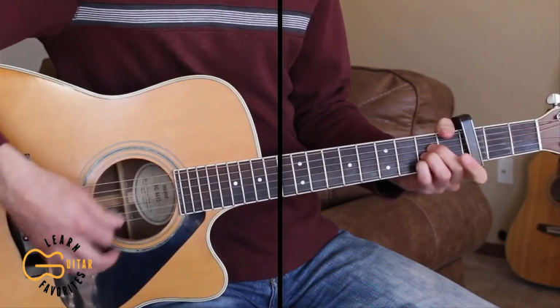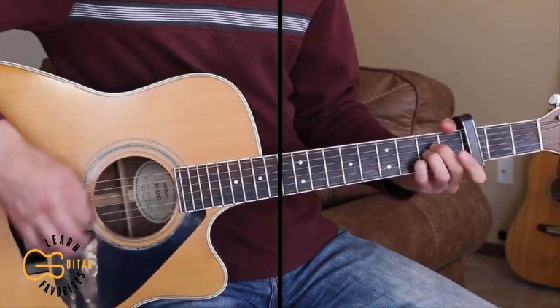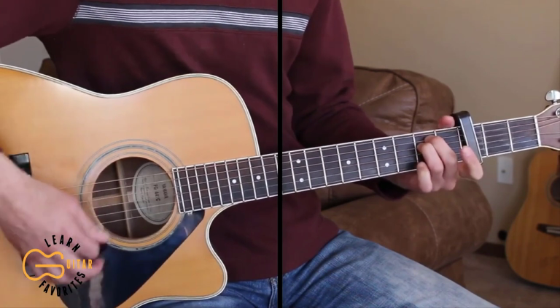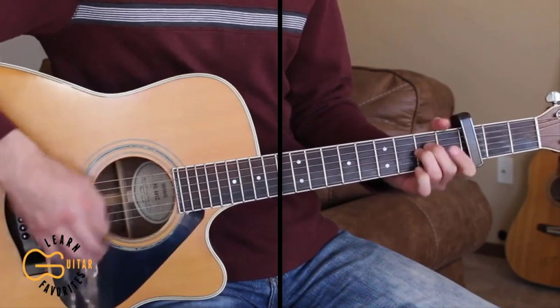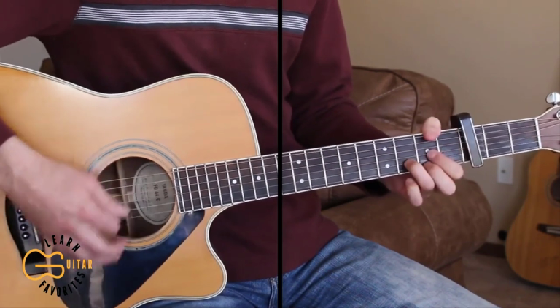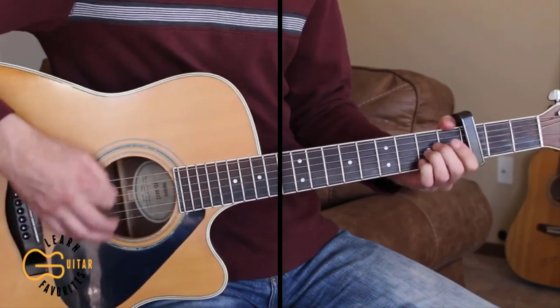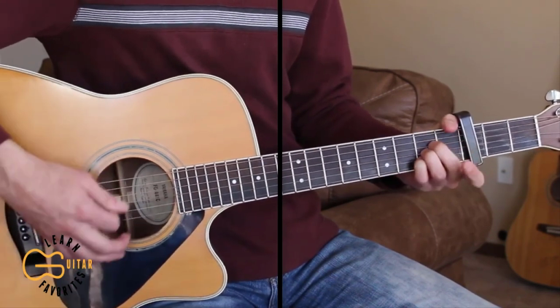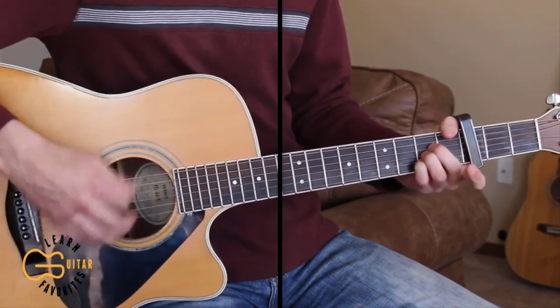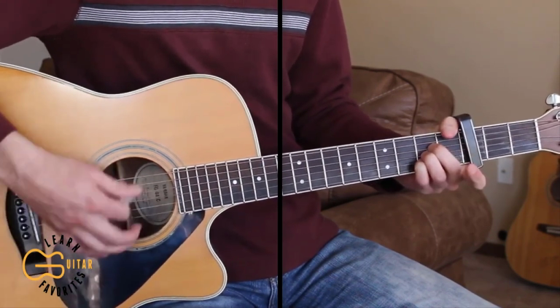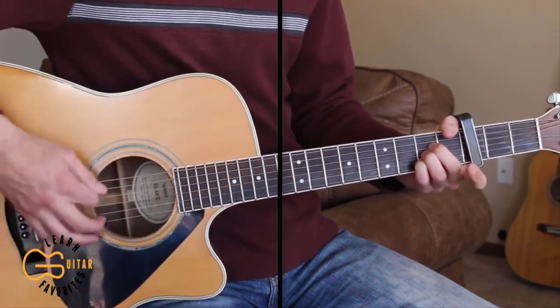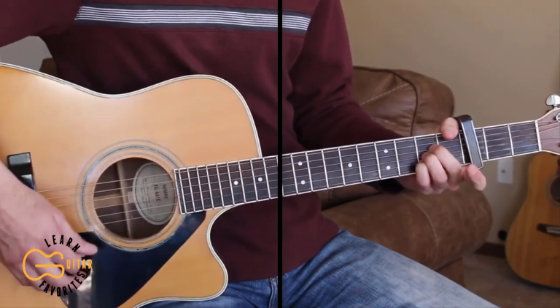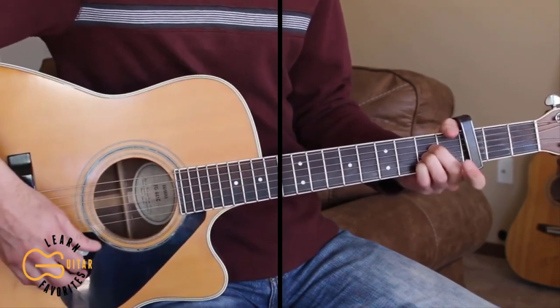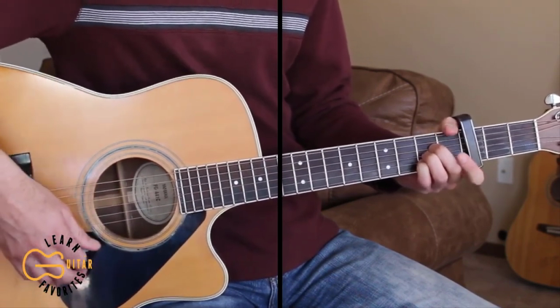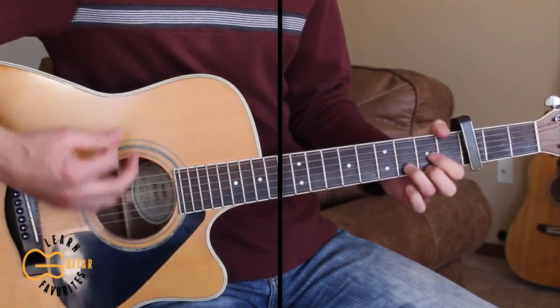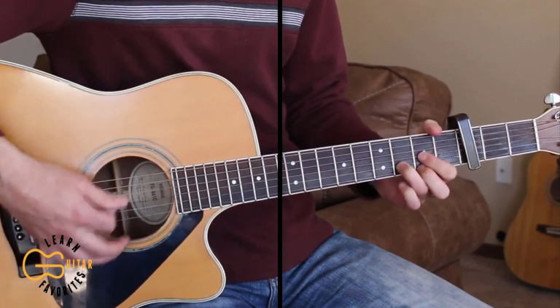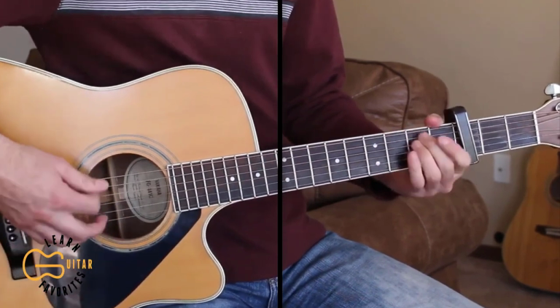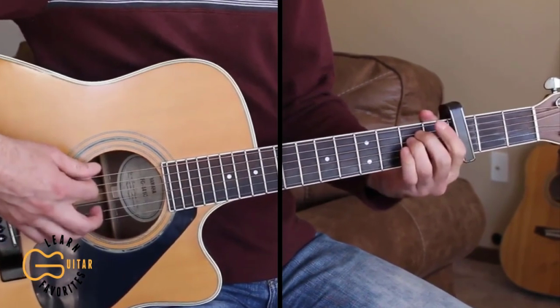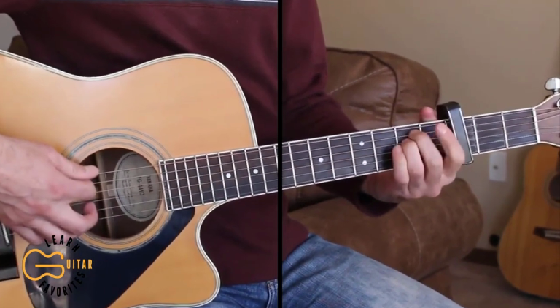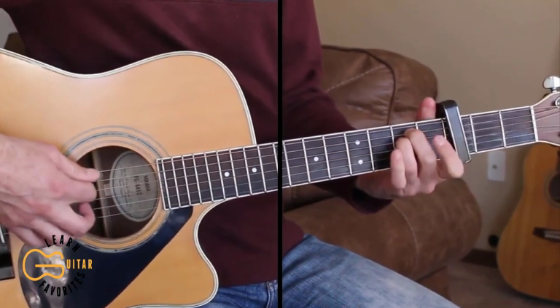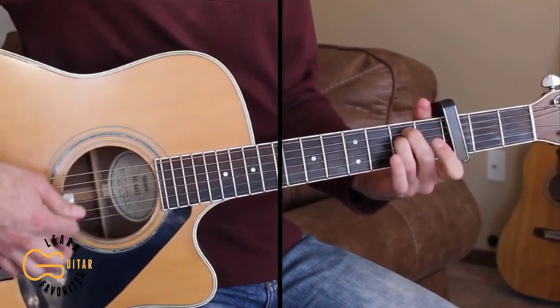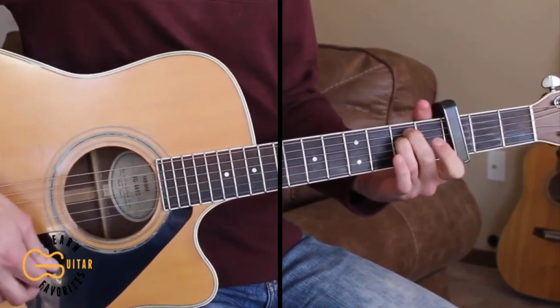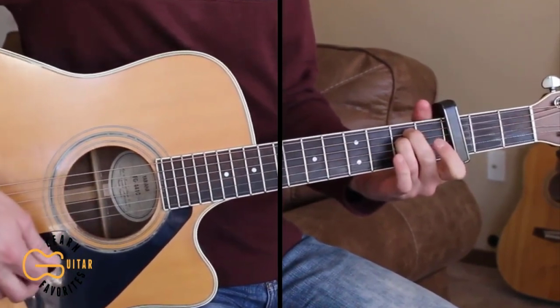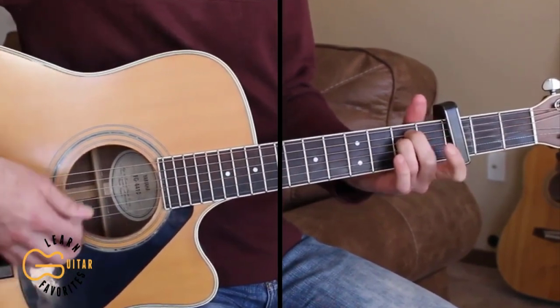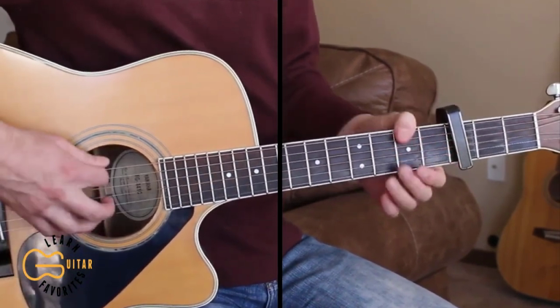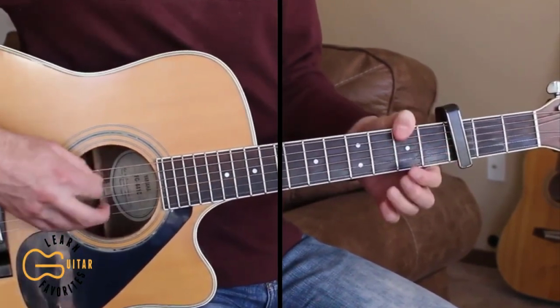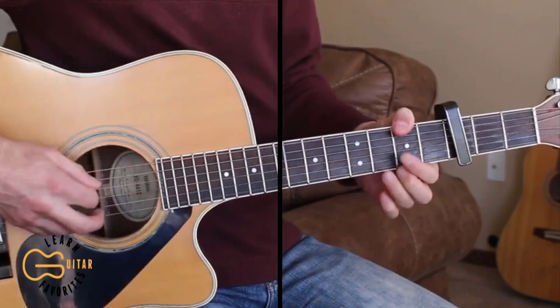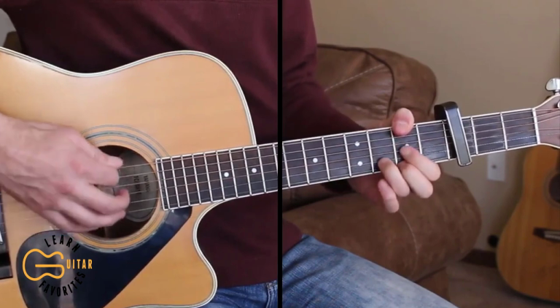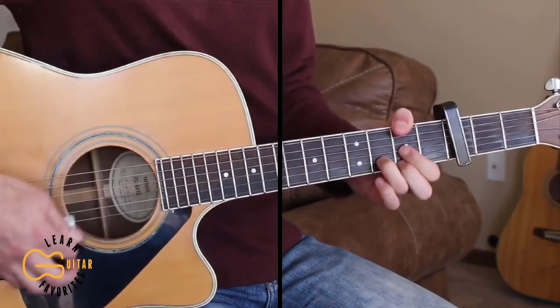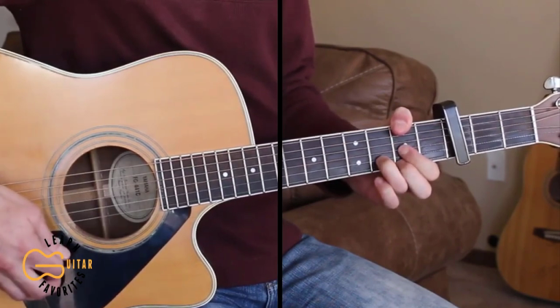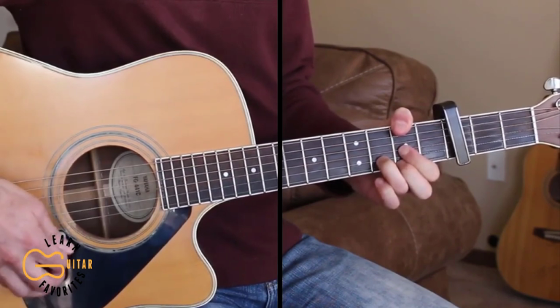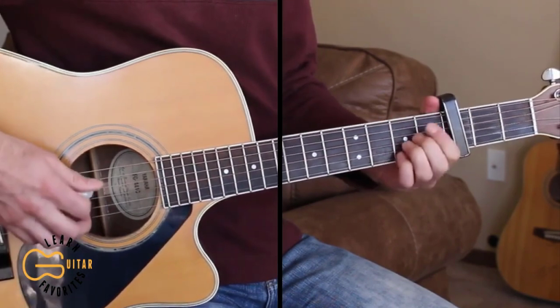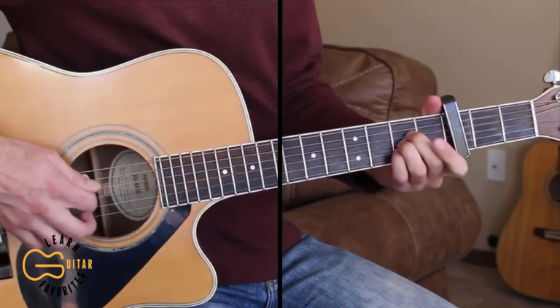There at the end, we're just walking up — E minor, 2nd fret here with the D, and then A.